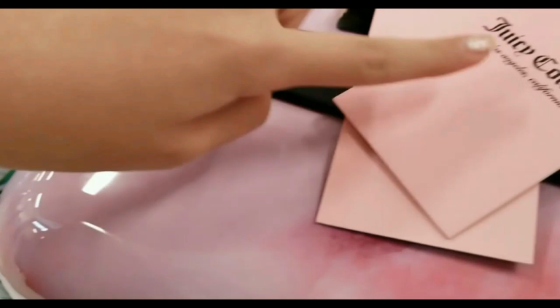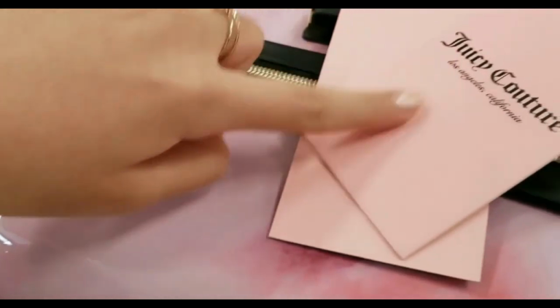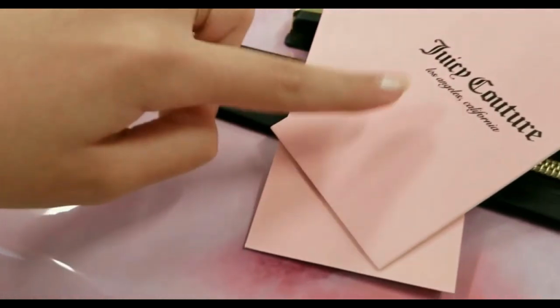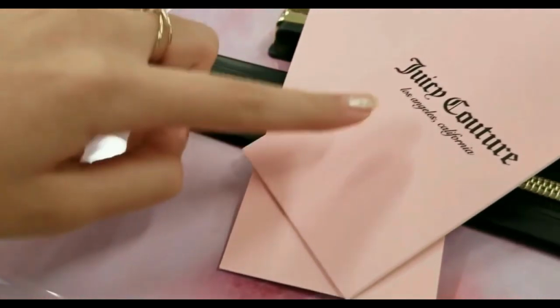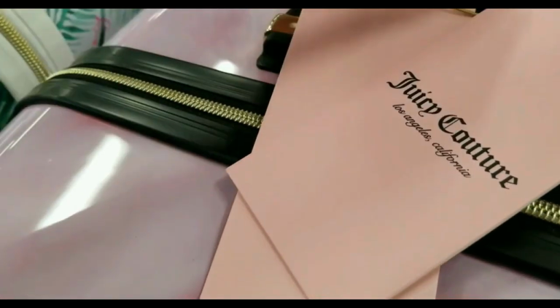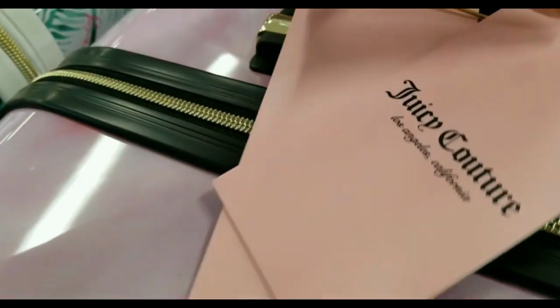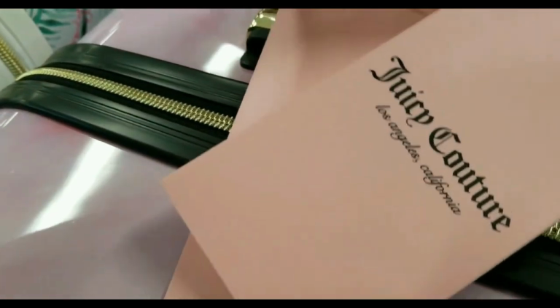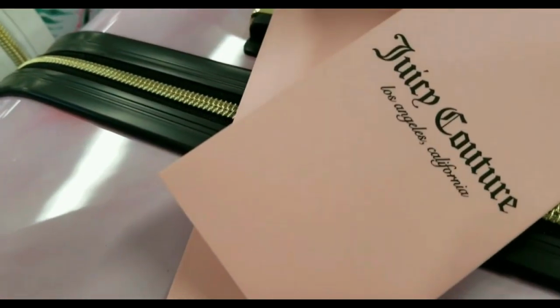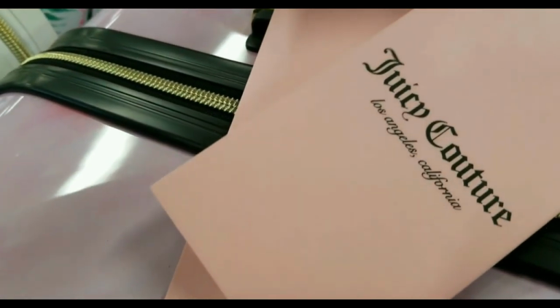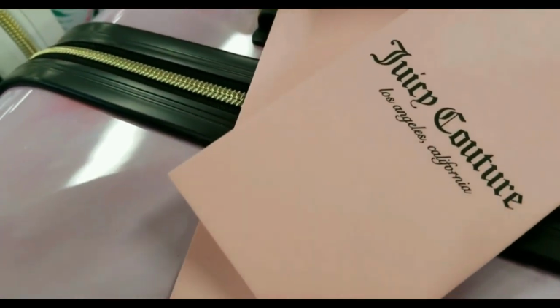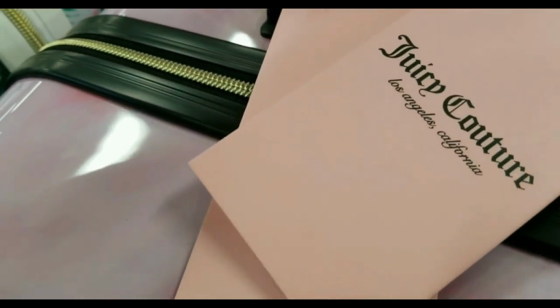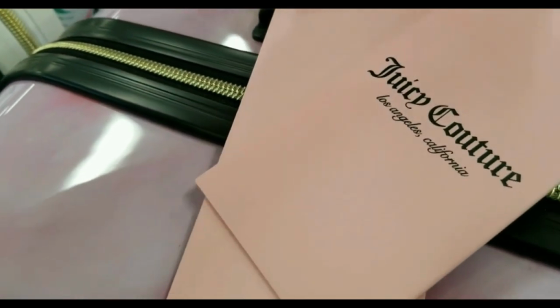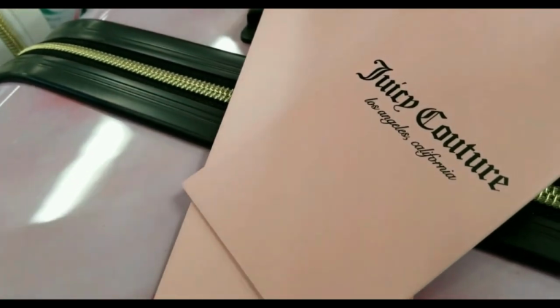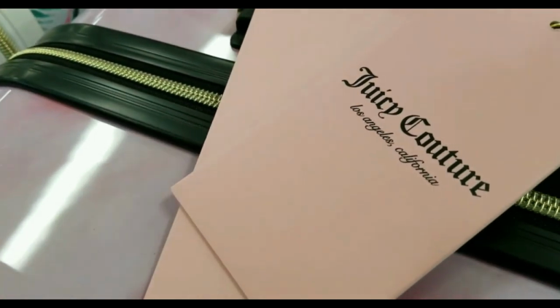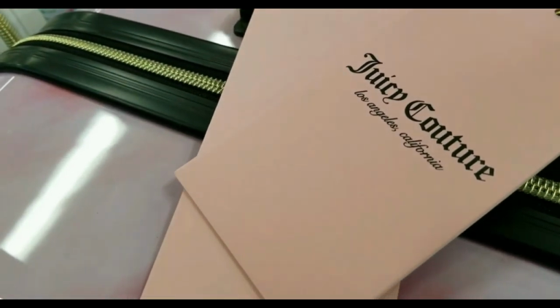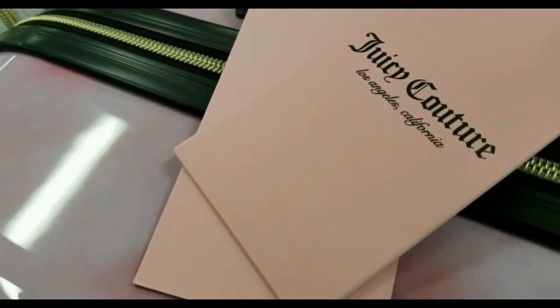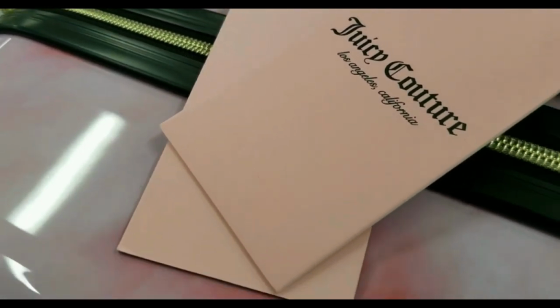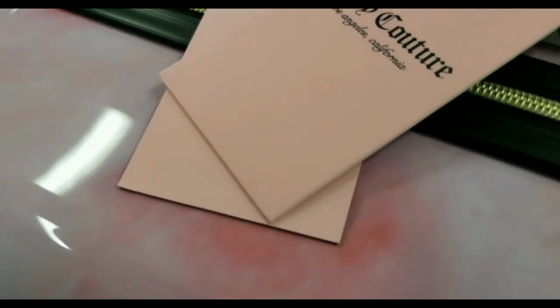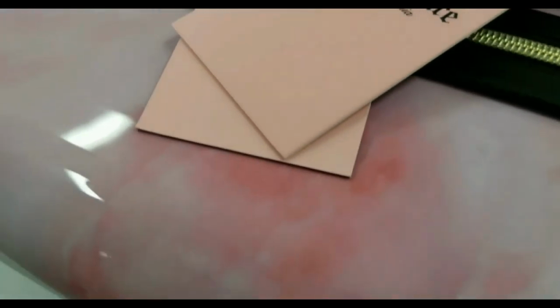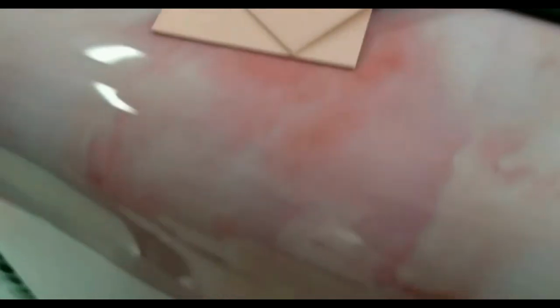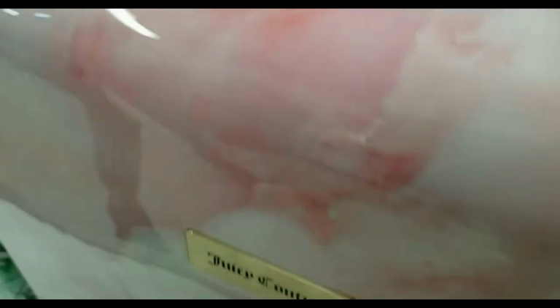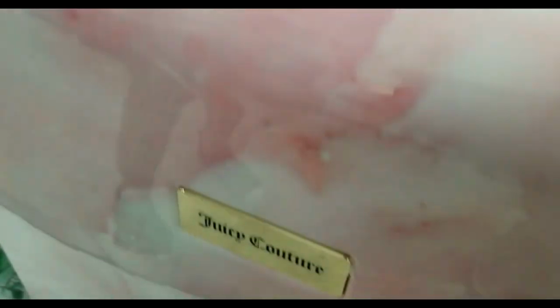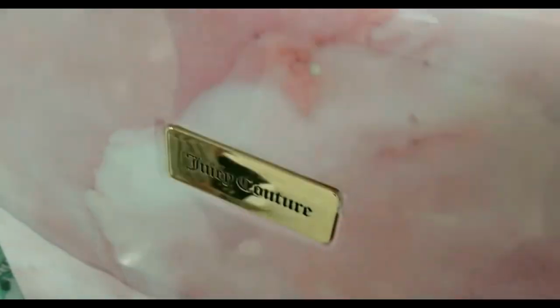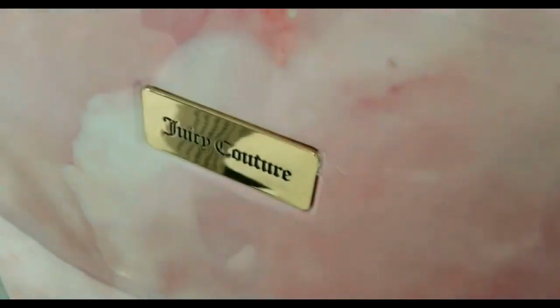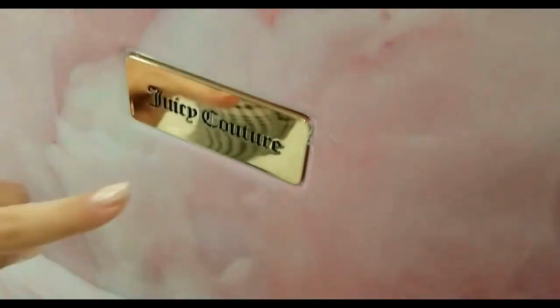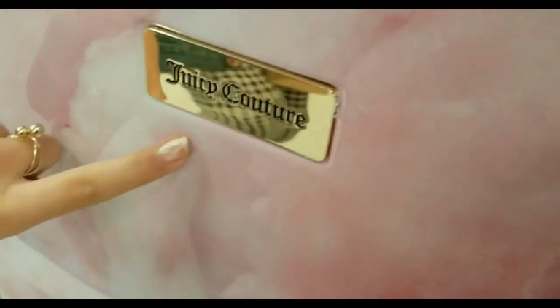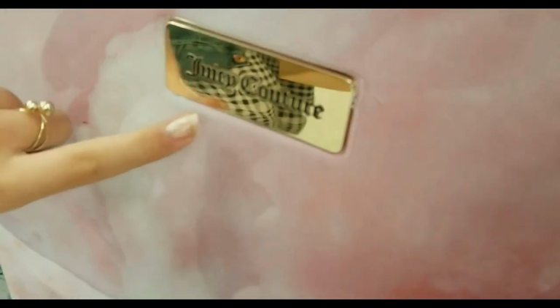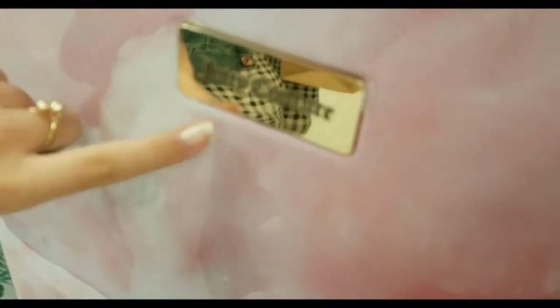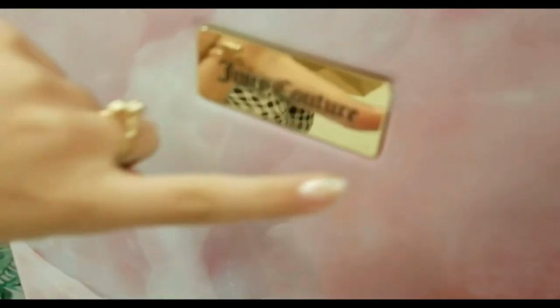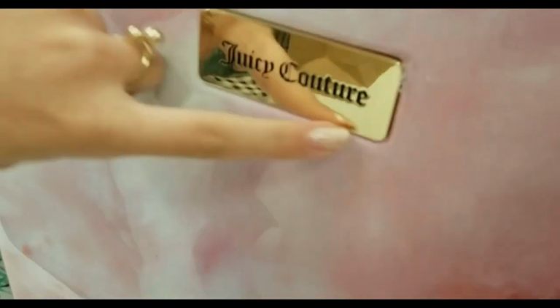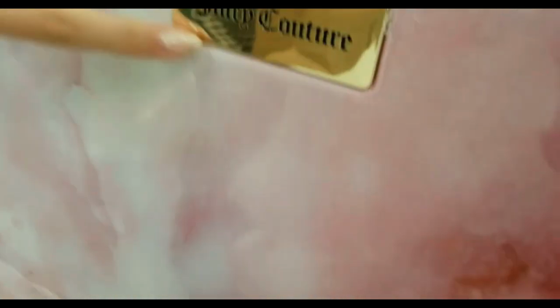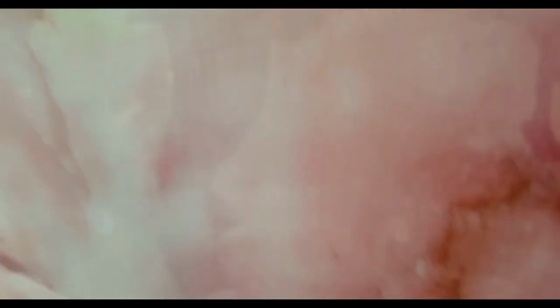Hey beautifuls! This is the Juicy Couture luggage that I'm going to be getting for traveling to New York City, and I'm super duper excited. Oh my god.